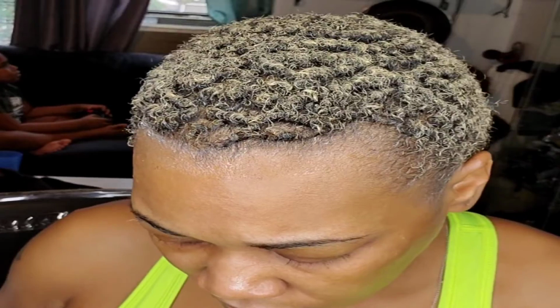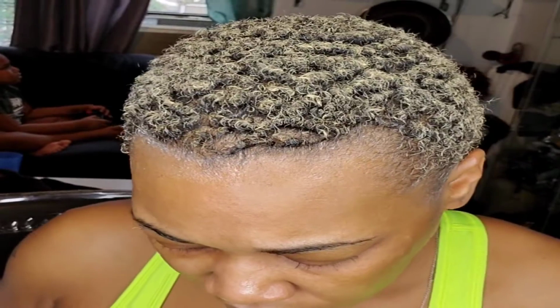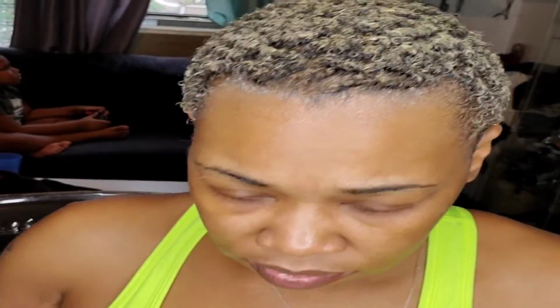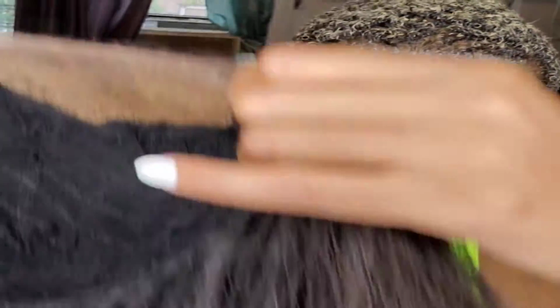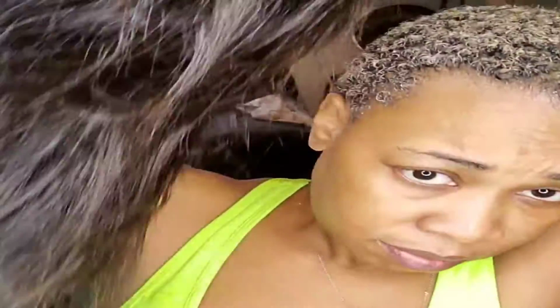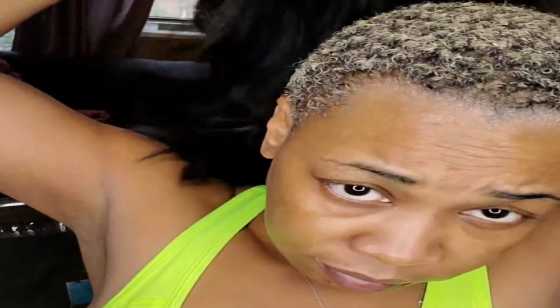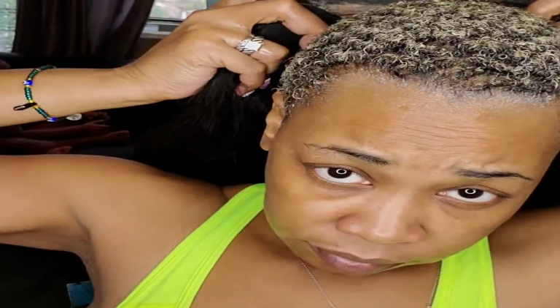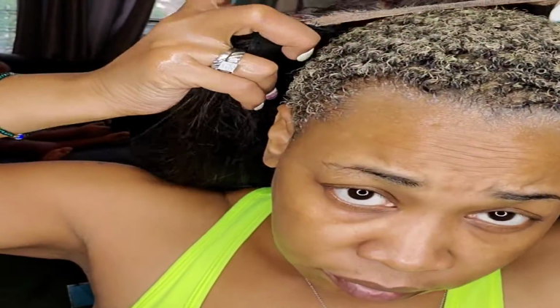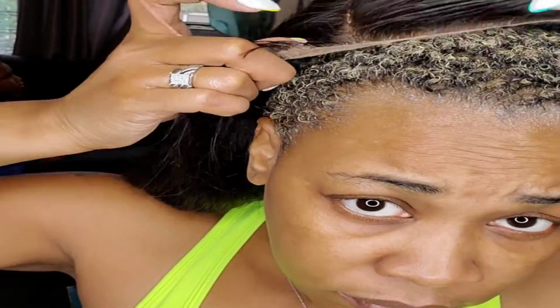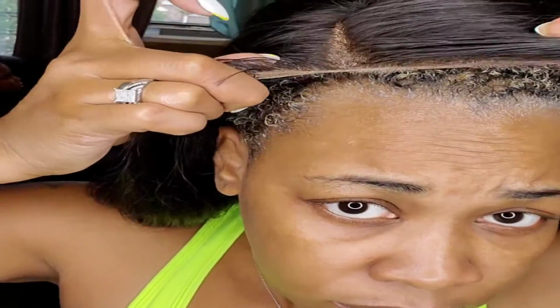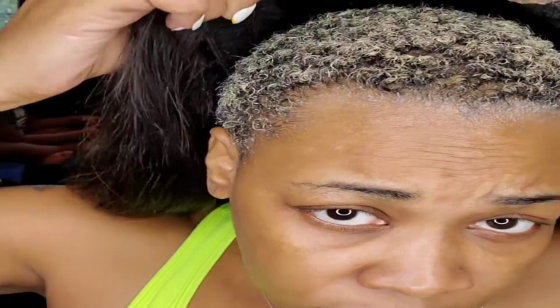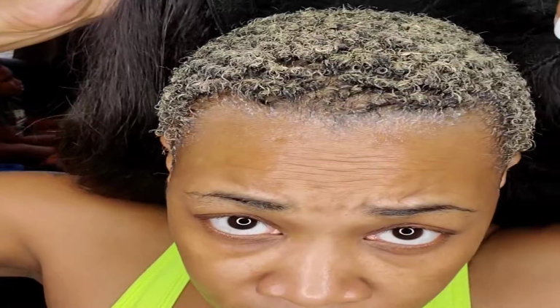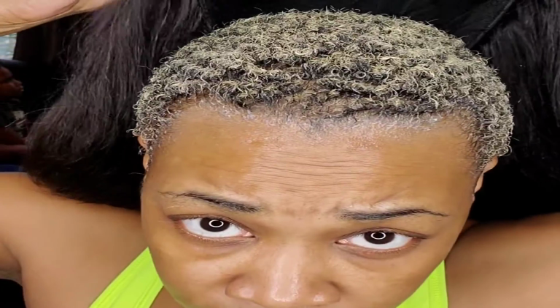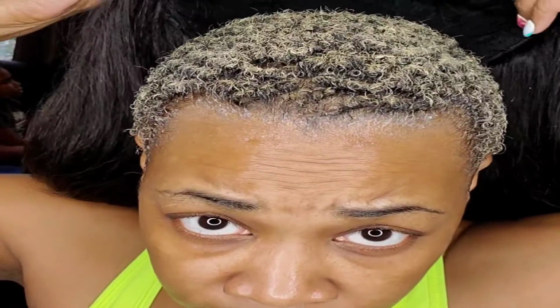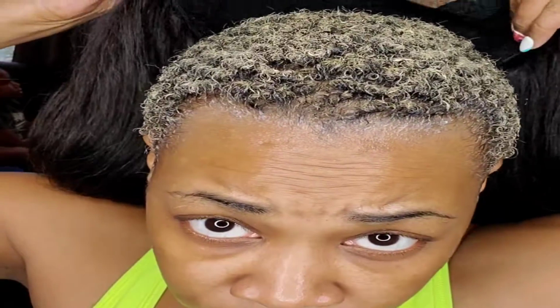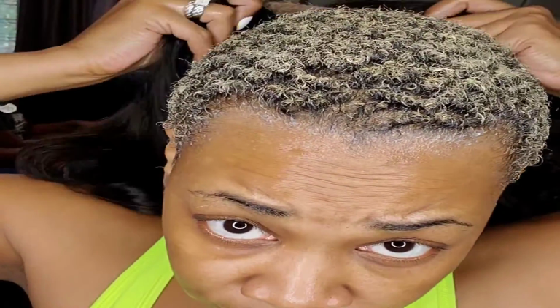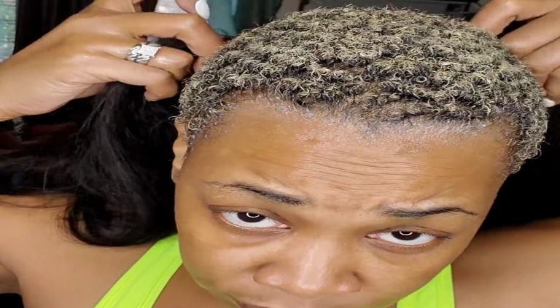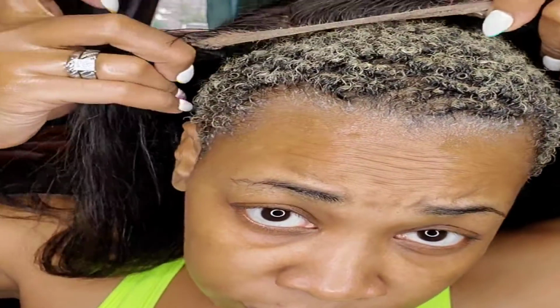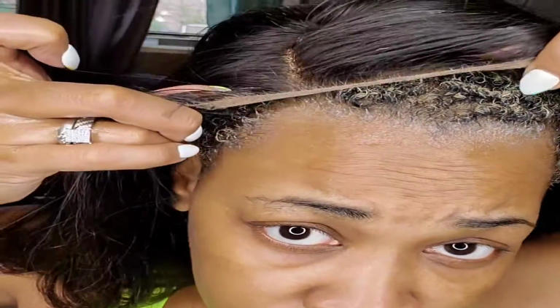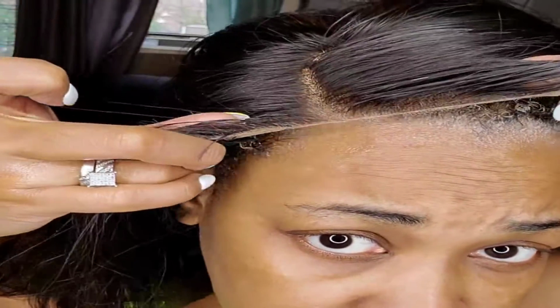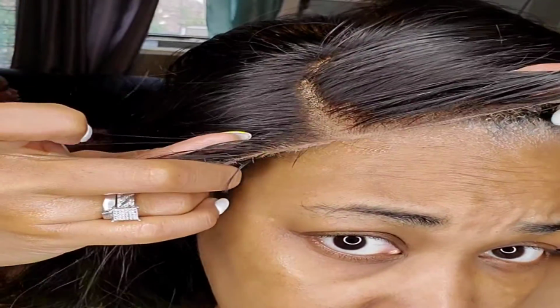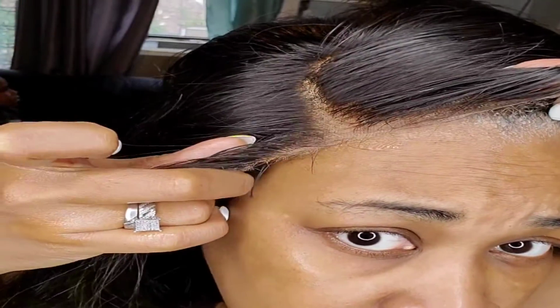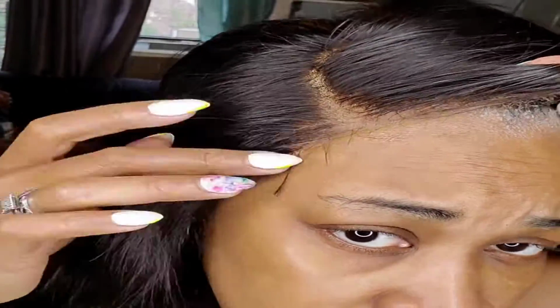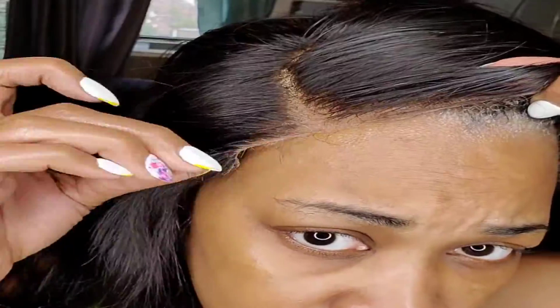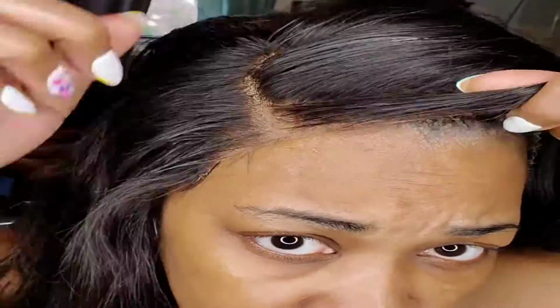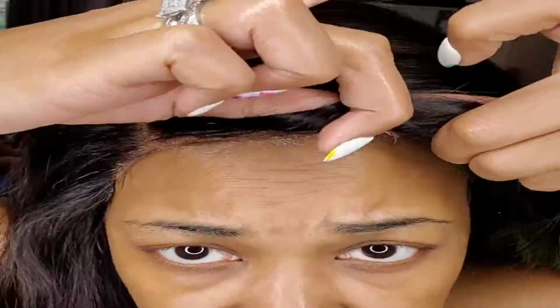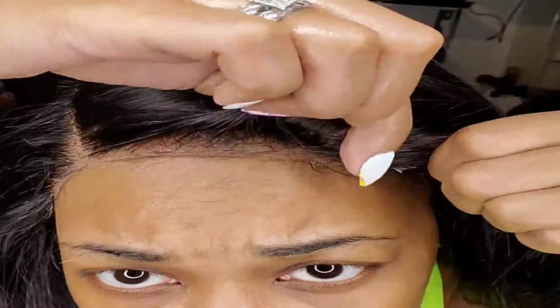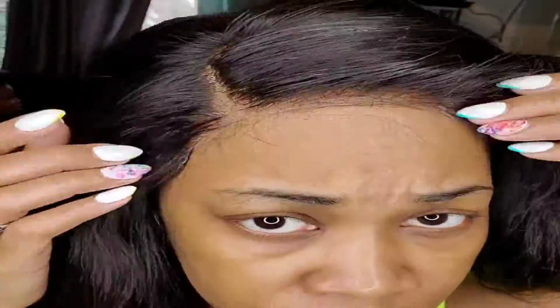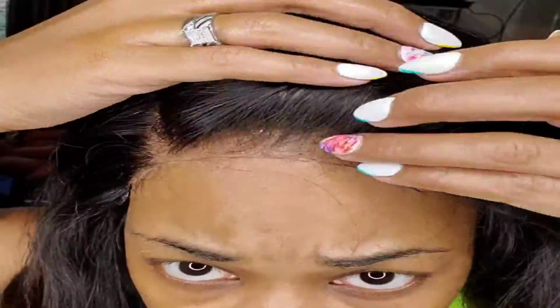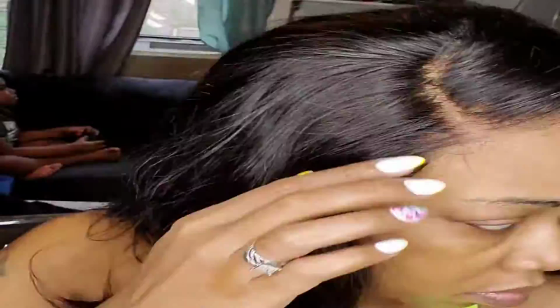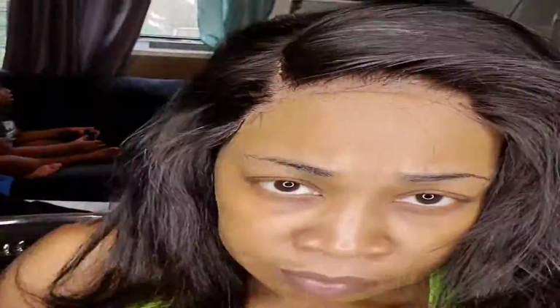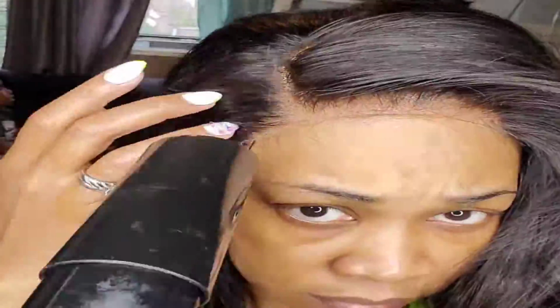I'm about to apply my closure wig. This is actually a middle part, but I do it over on the side because I'm on a side part. You see how convenient these closure wigs are?